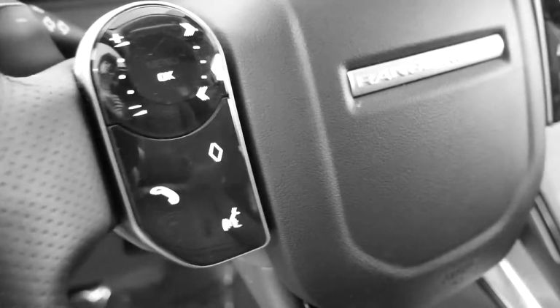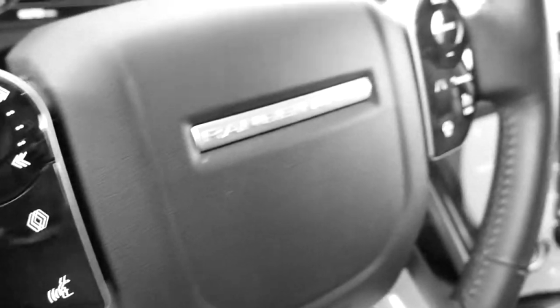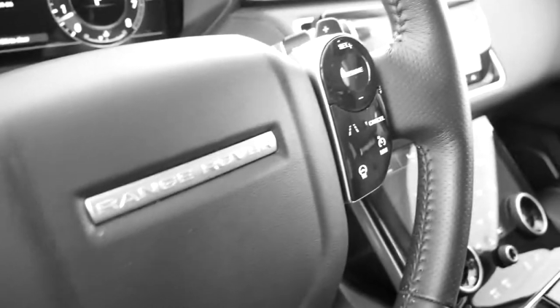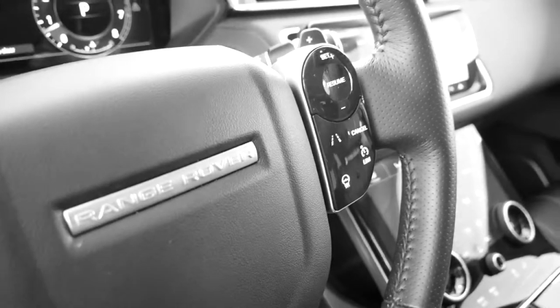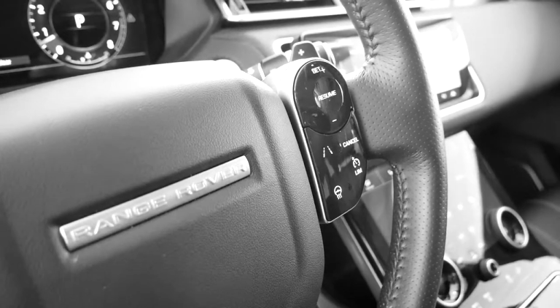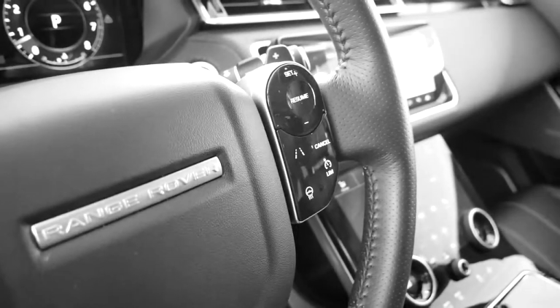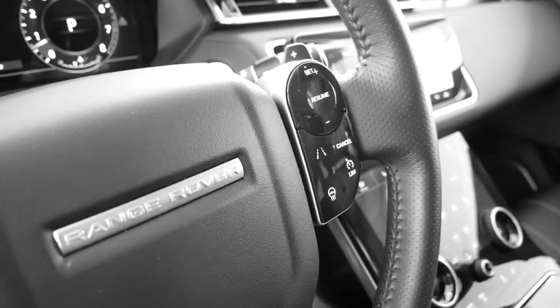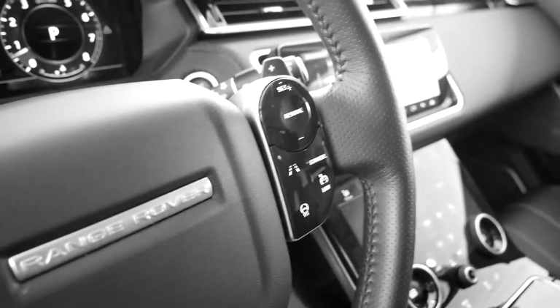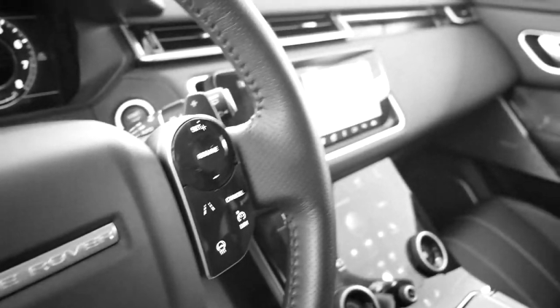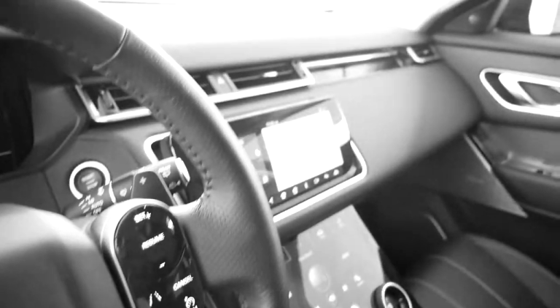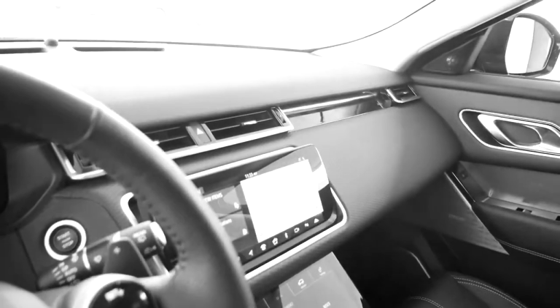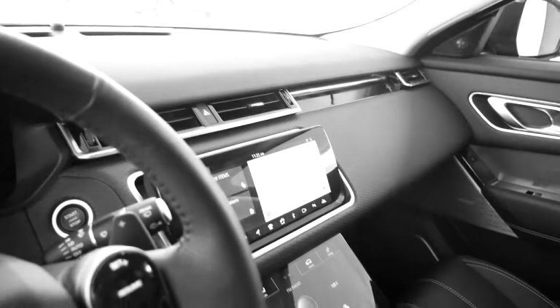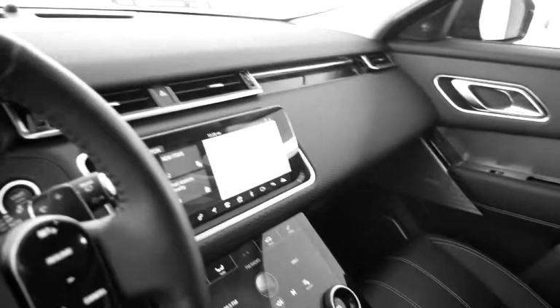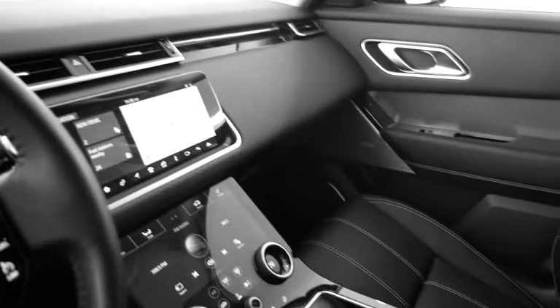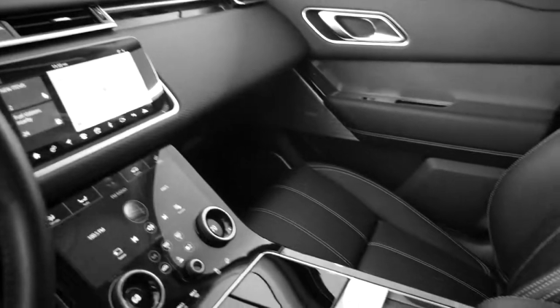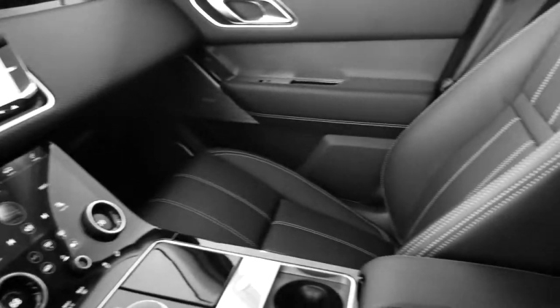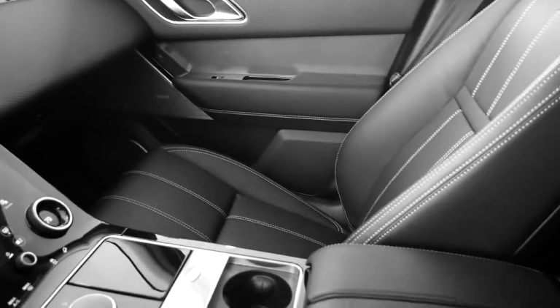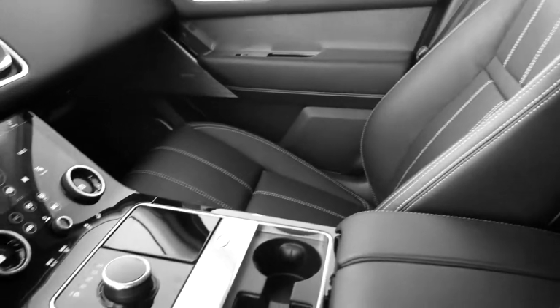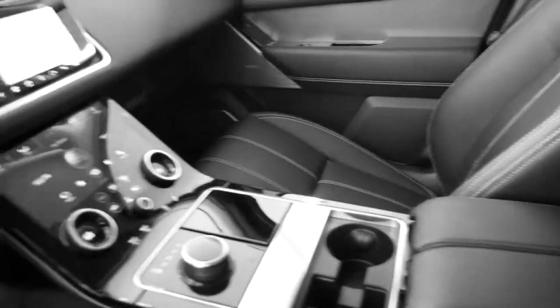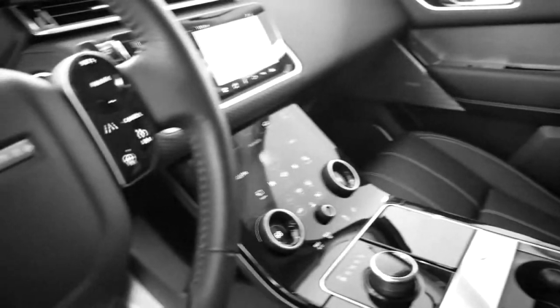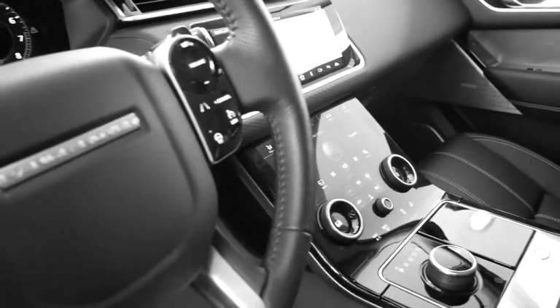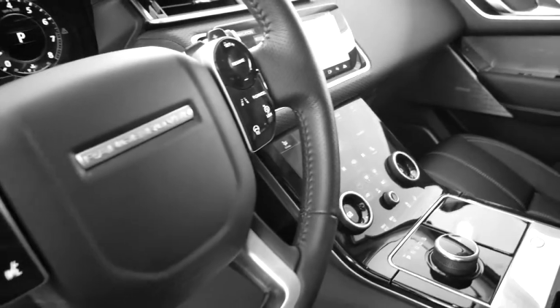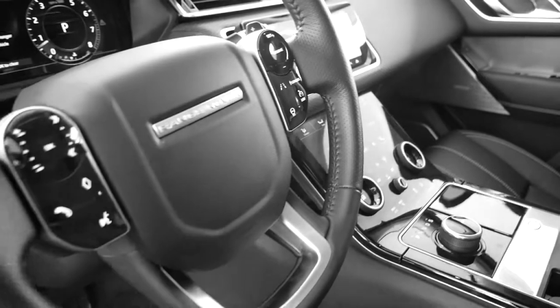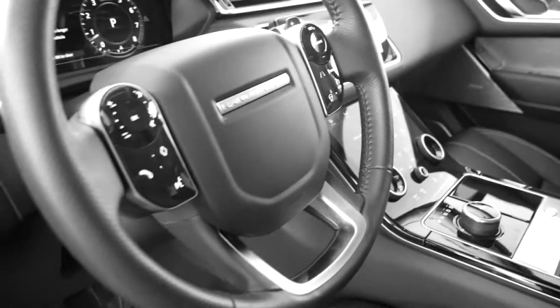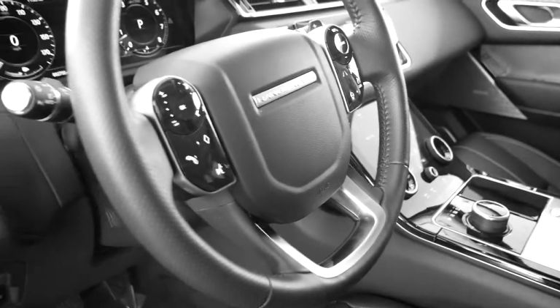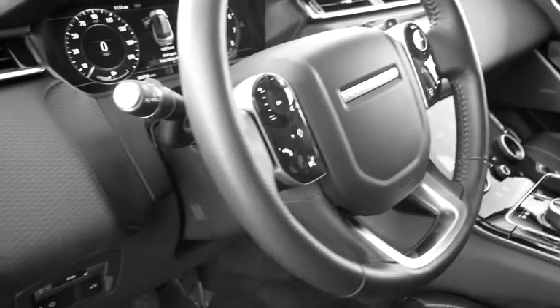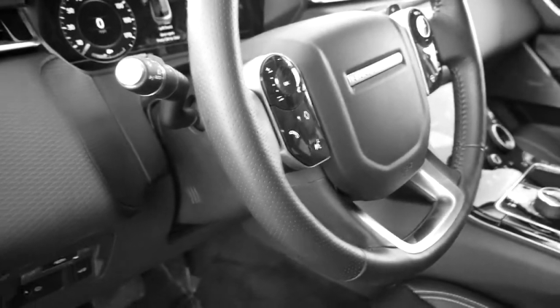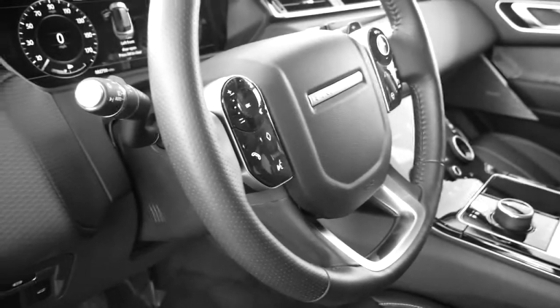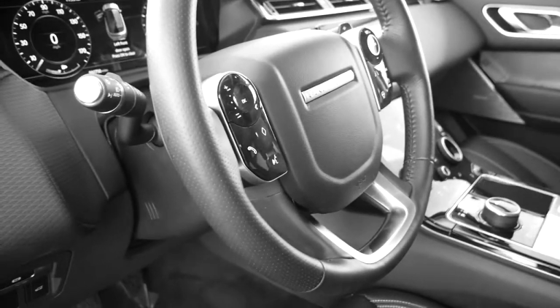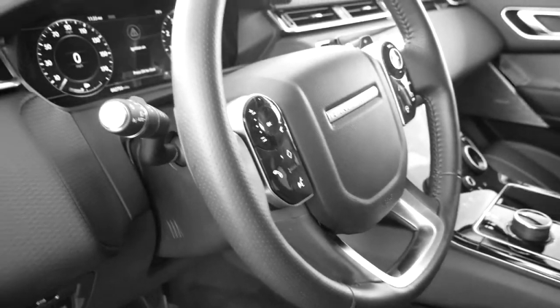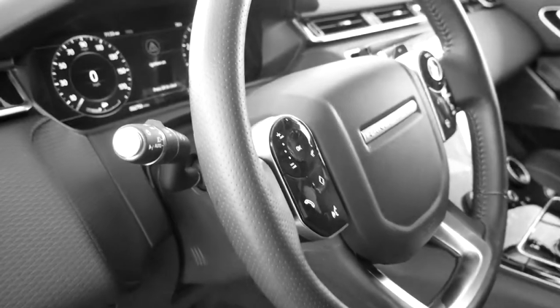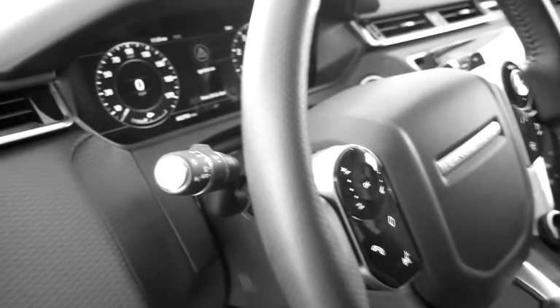It's very sophisticated and you also have this high gloss black on the interior which is also nice where your steering controls are. This is a 2018 — this car is very, very new. On the inside you can't even tell this car is not brand new.